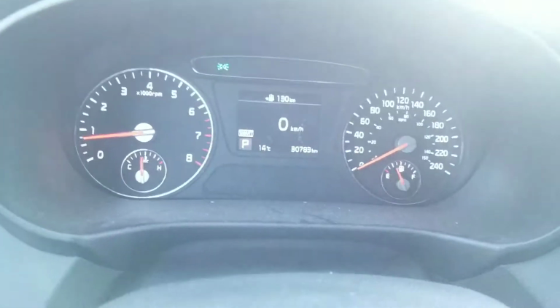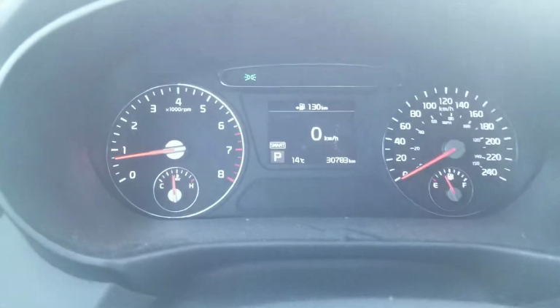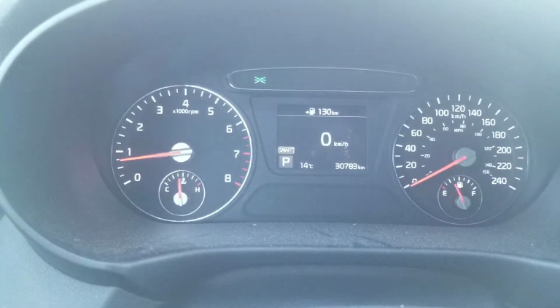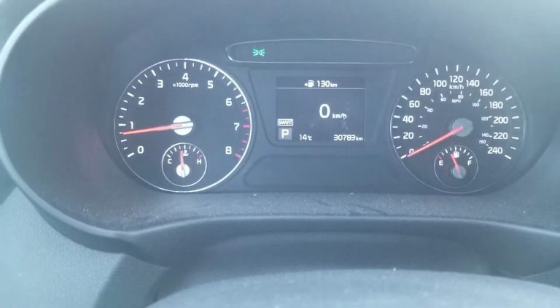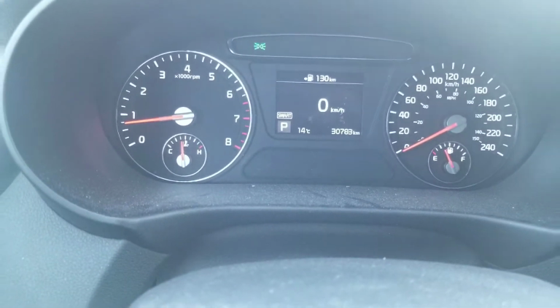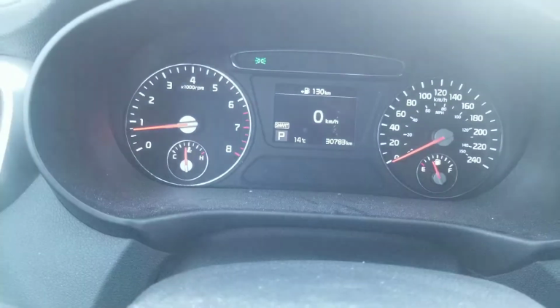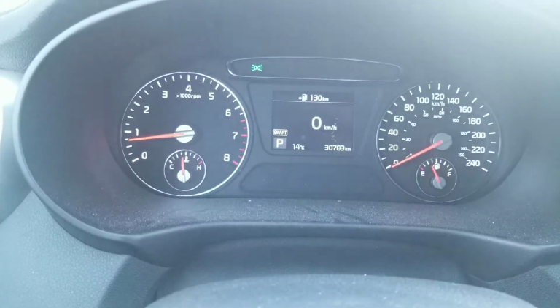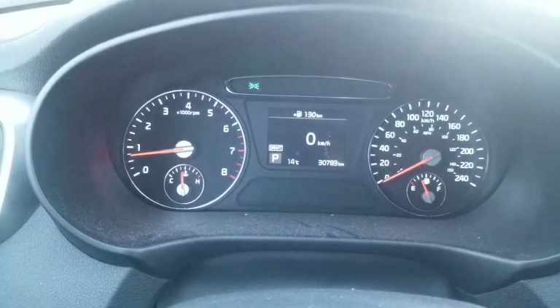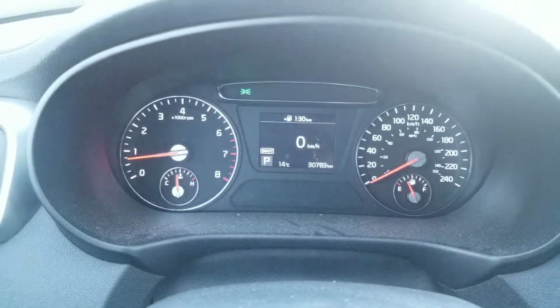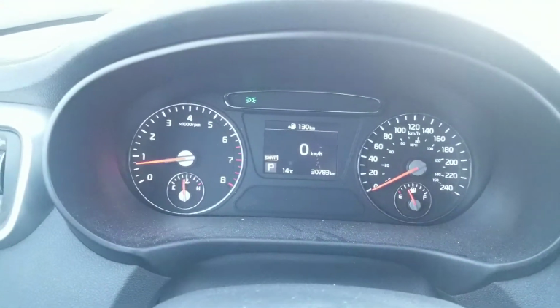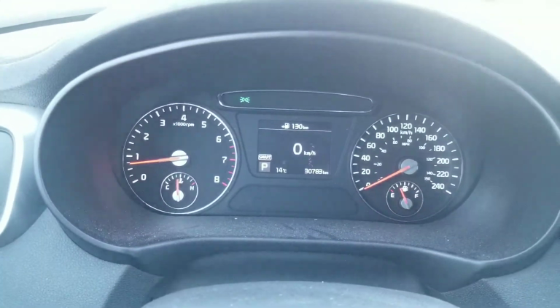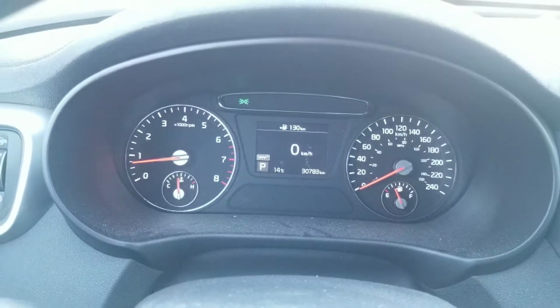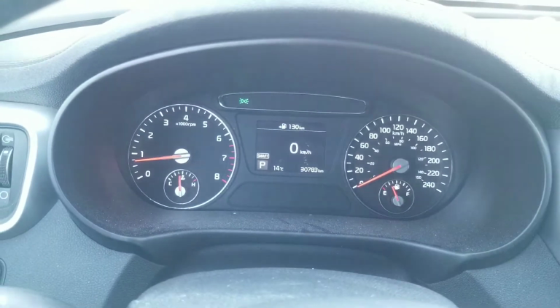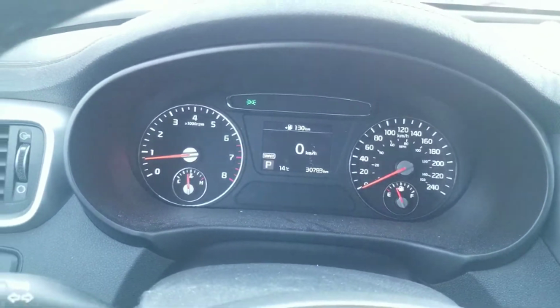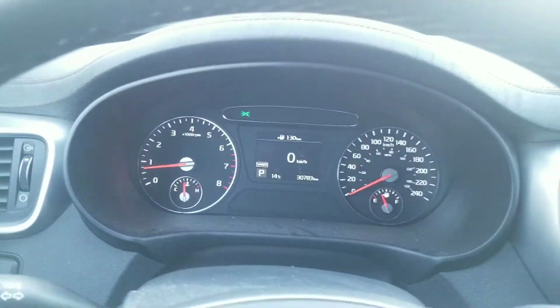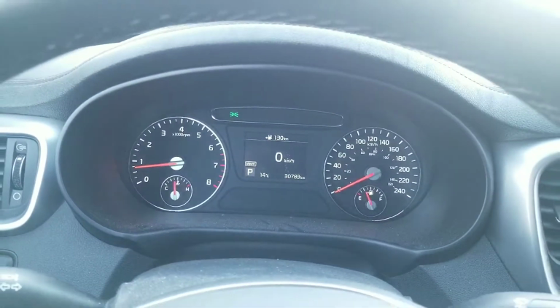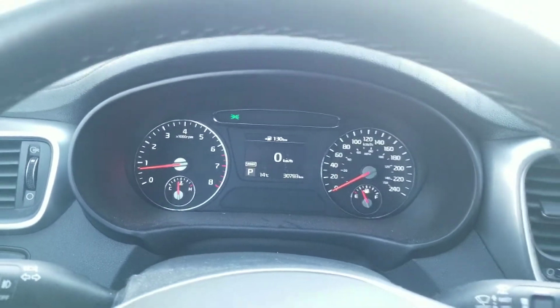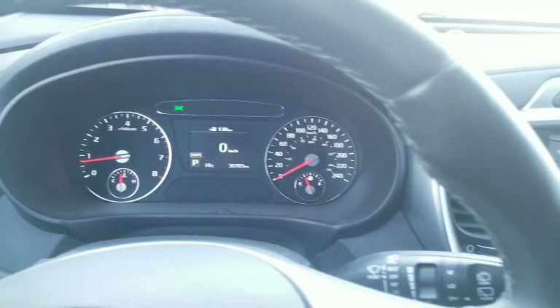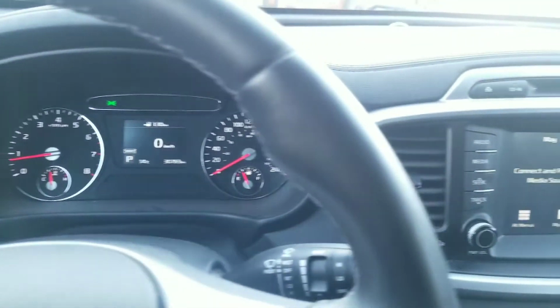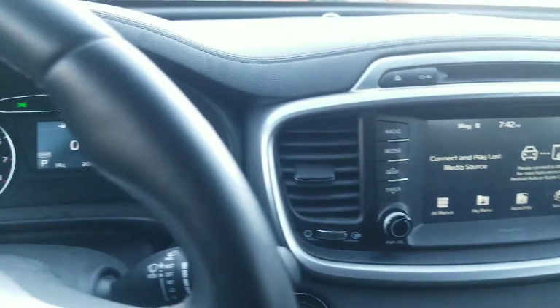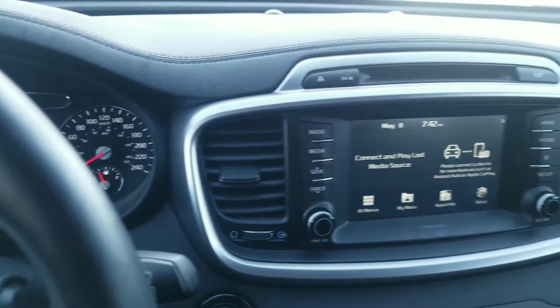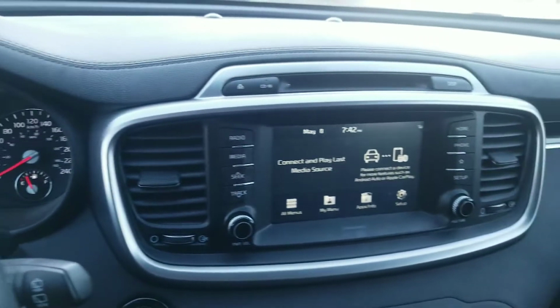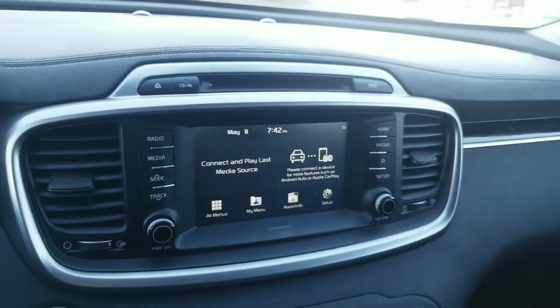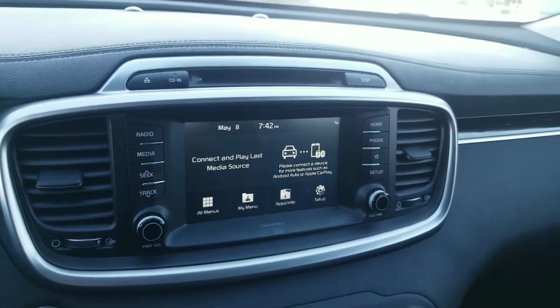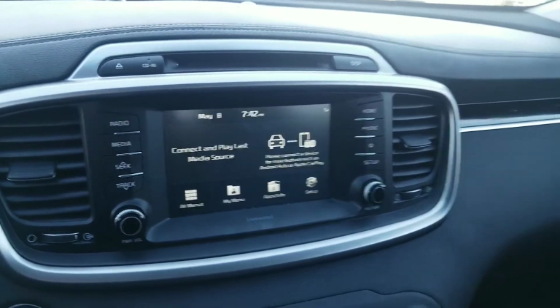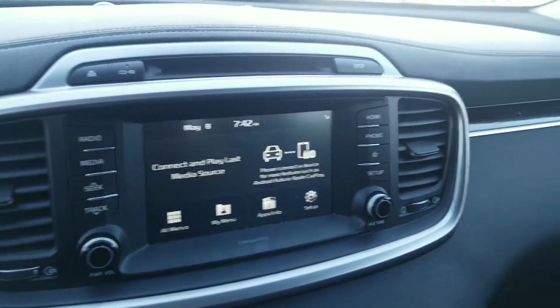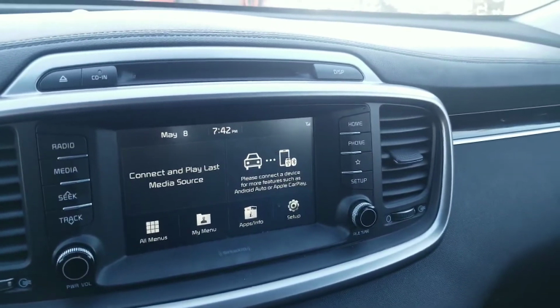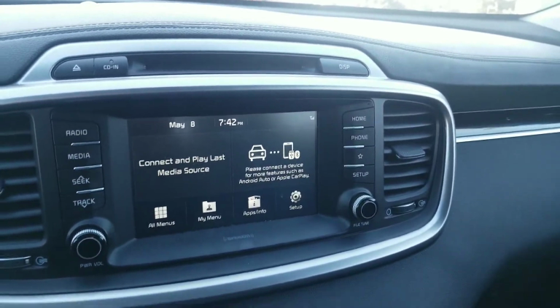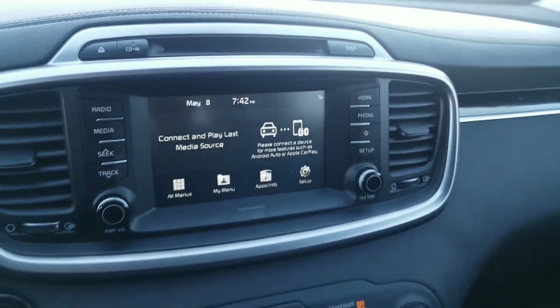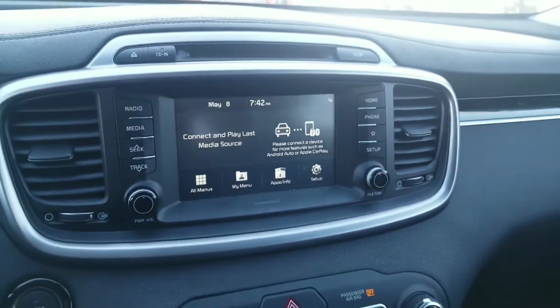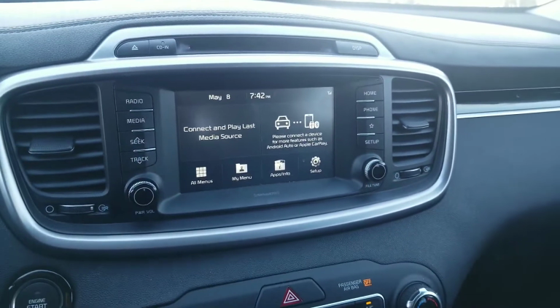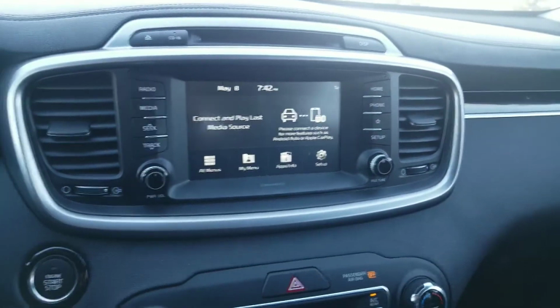It's almost brand new — it's only 30,700-some kilometers, which means it still holds its warranty. A very rare find nowadays in any vehicle is a CD player, plus a nice big 7-inch LCD screen.